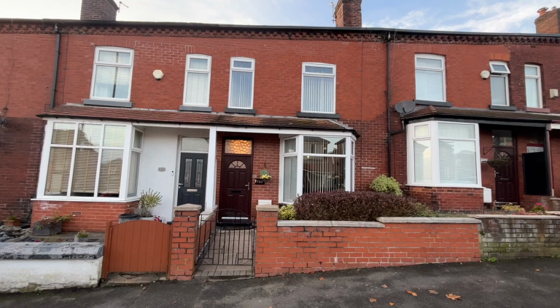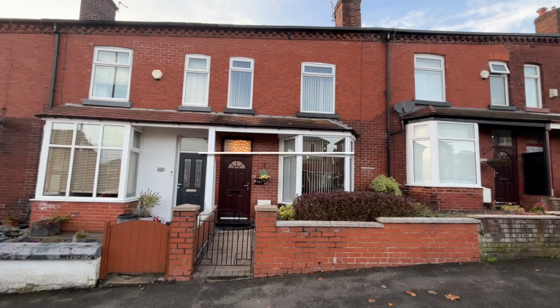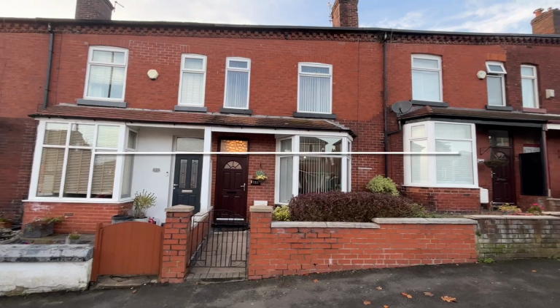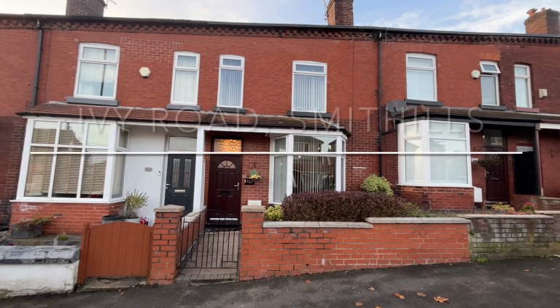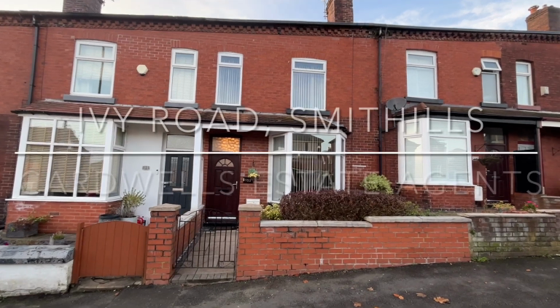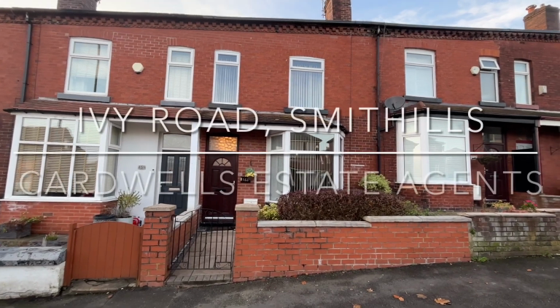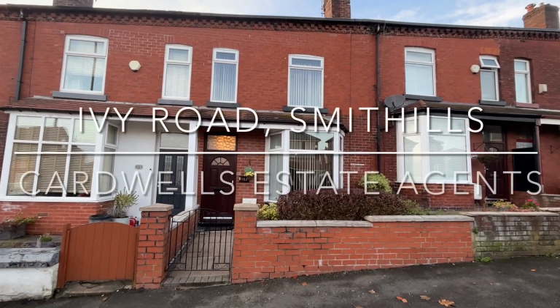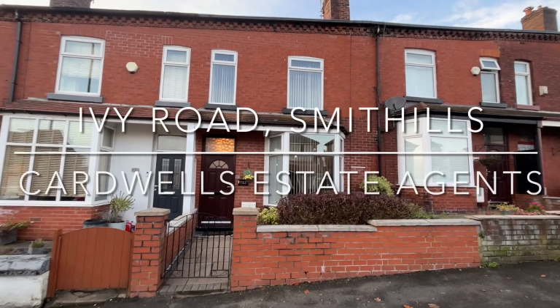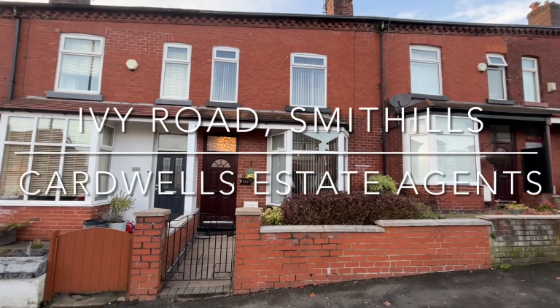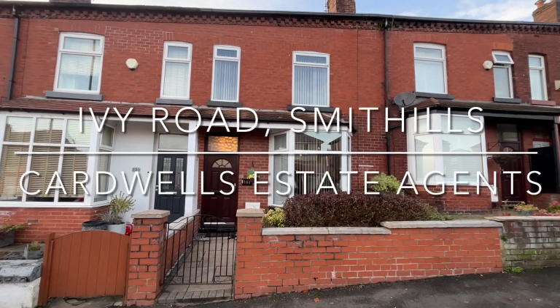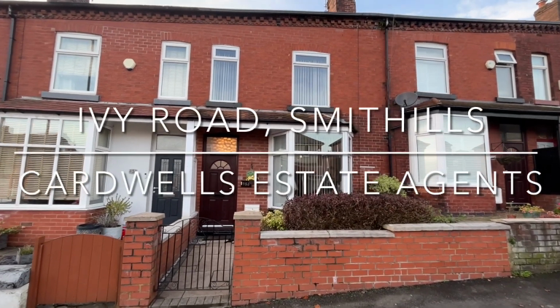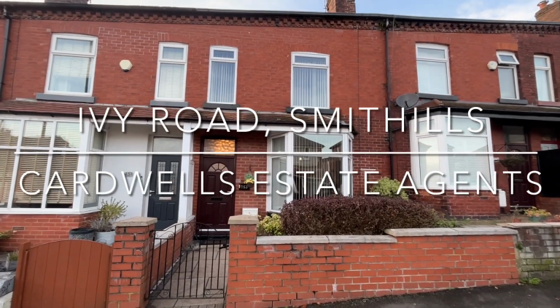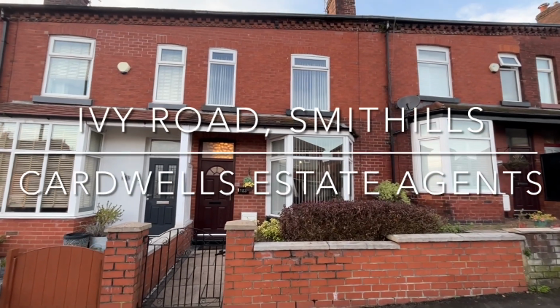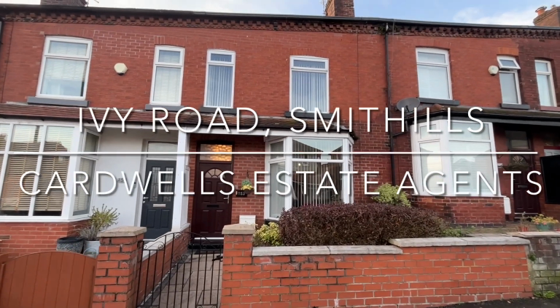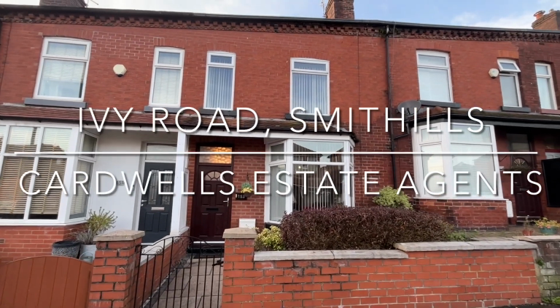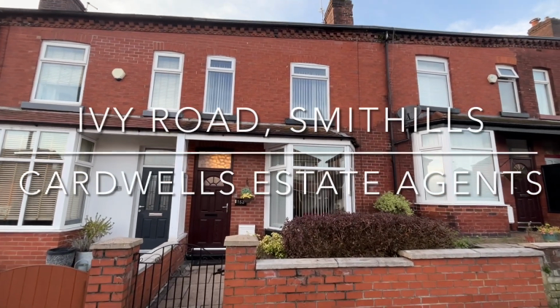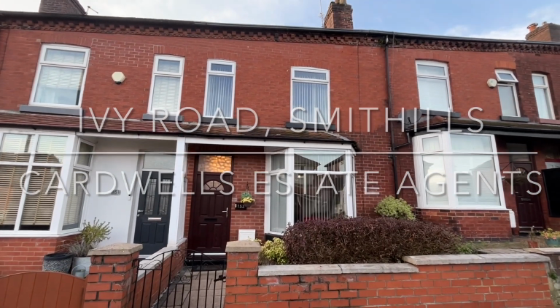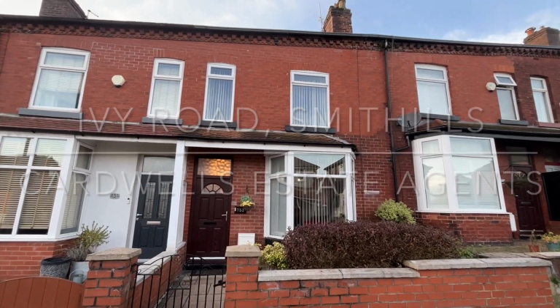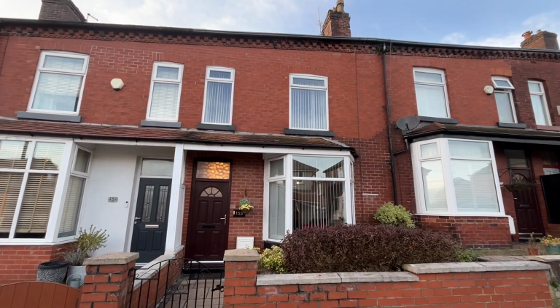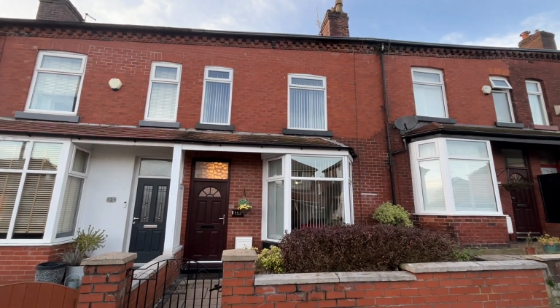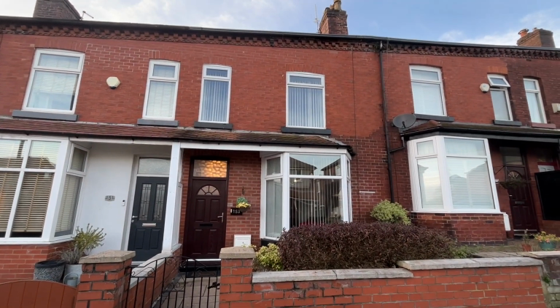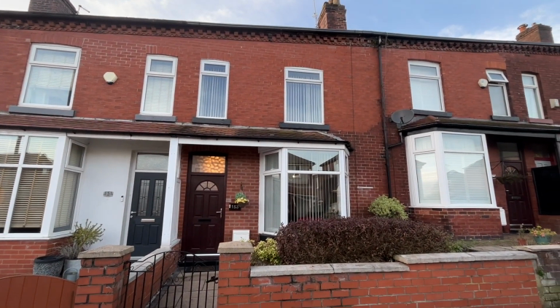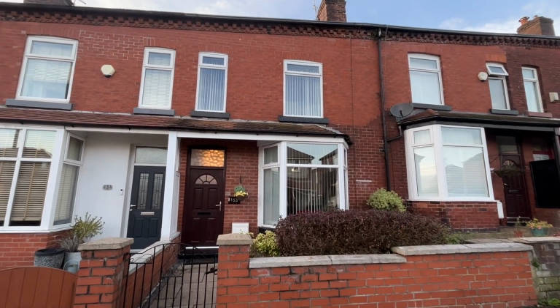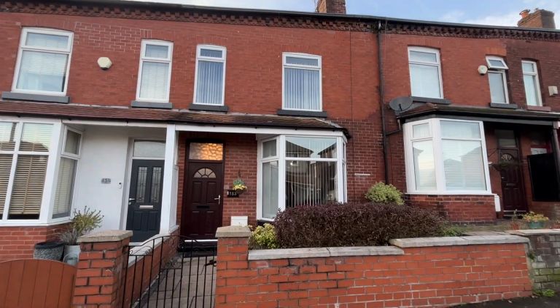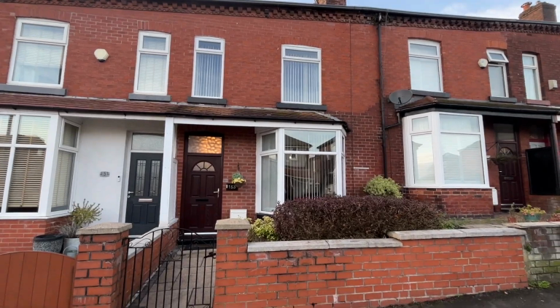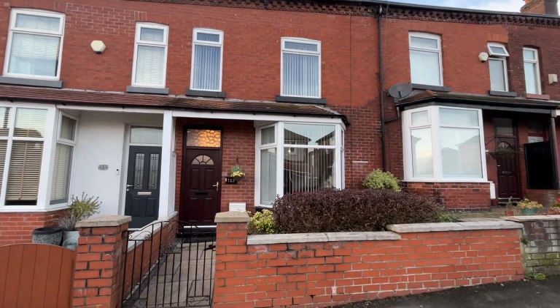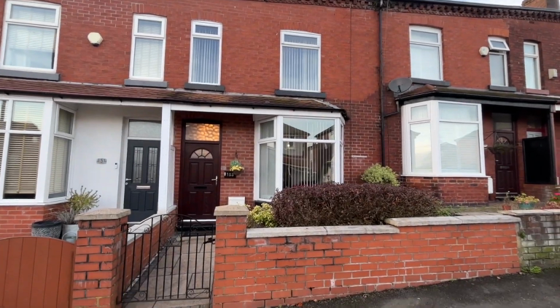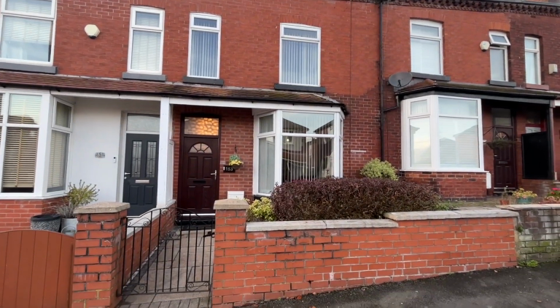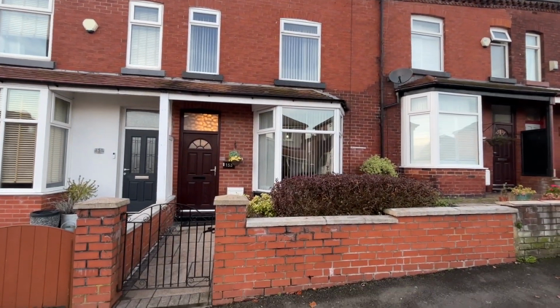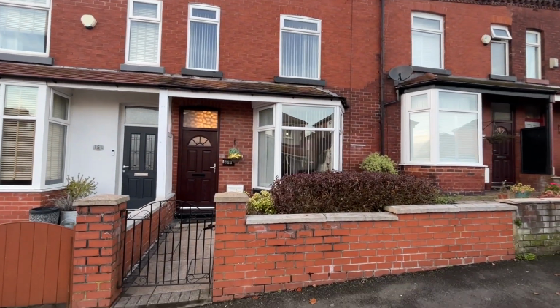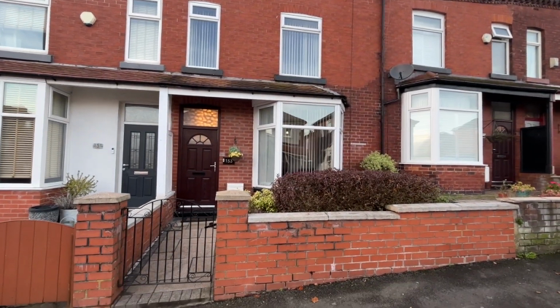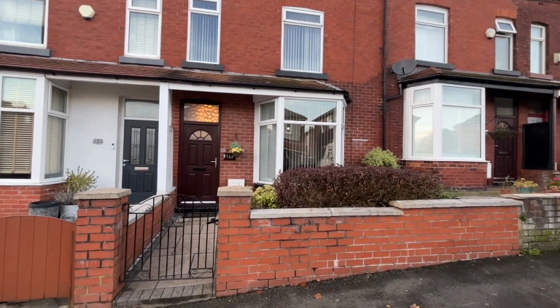Welcome to 153 Ivy Road in Smivels. We've got a beautifully presented three-bedroom garden-fronted mid-terrace property.